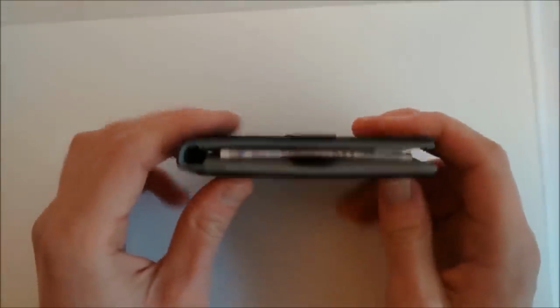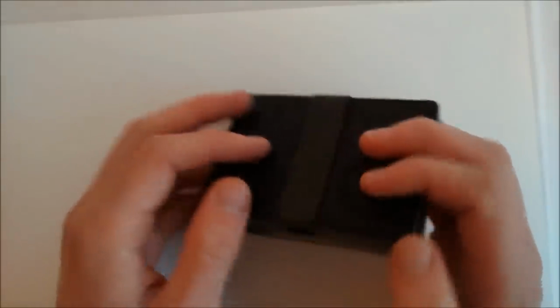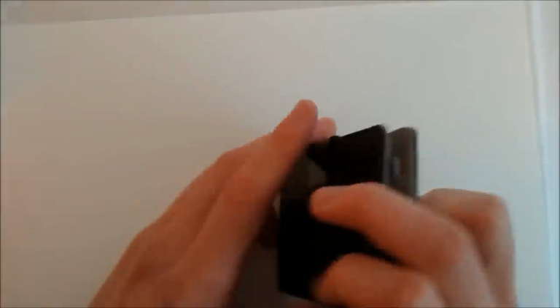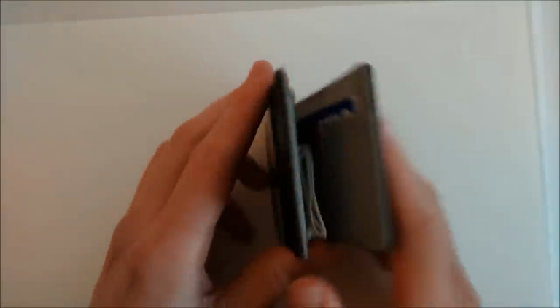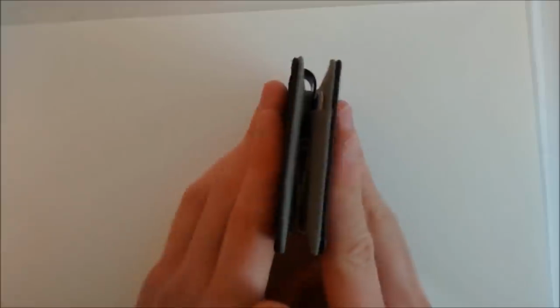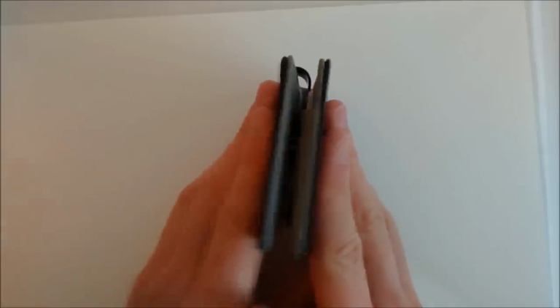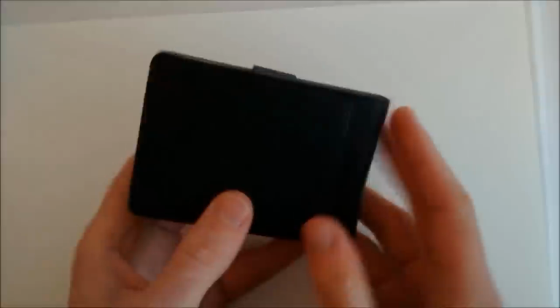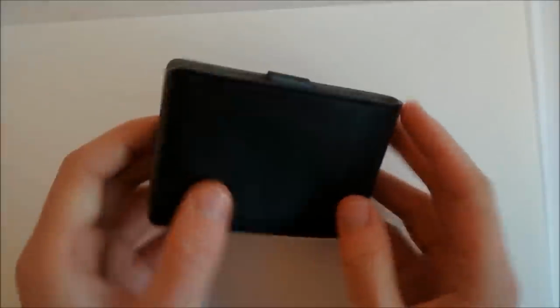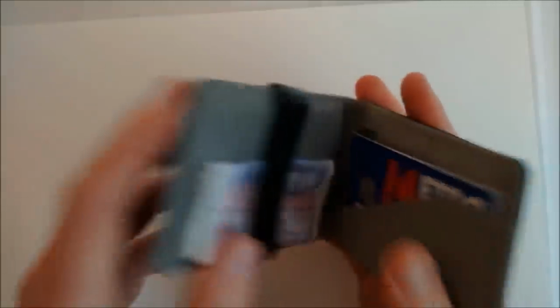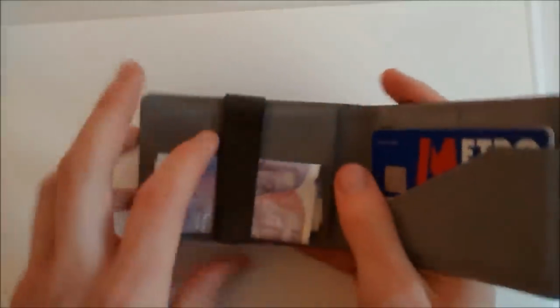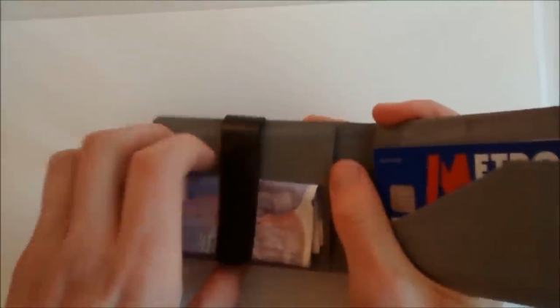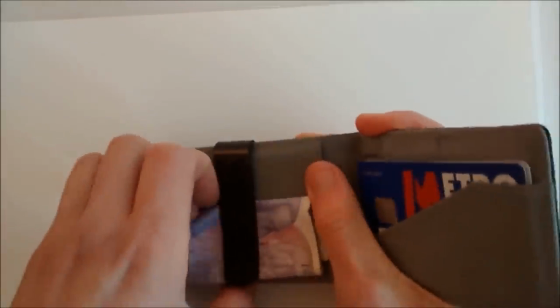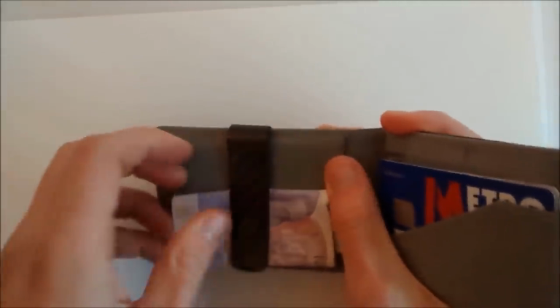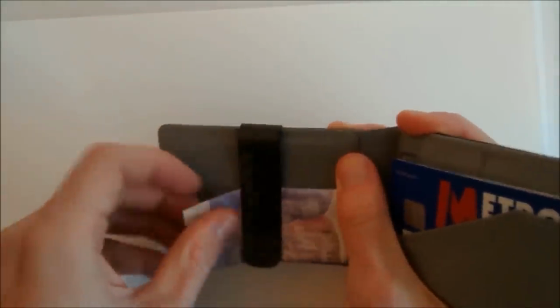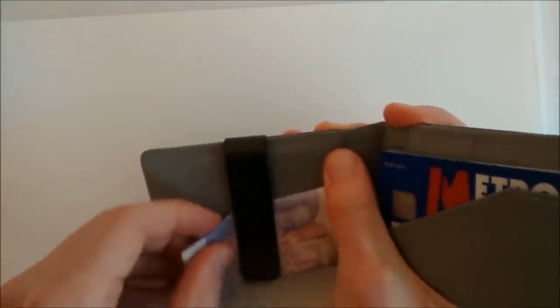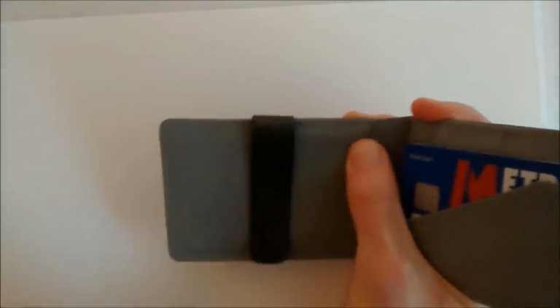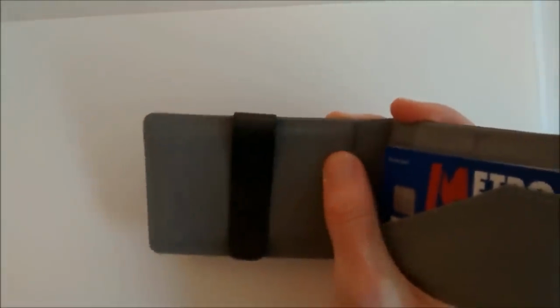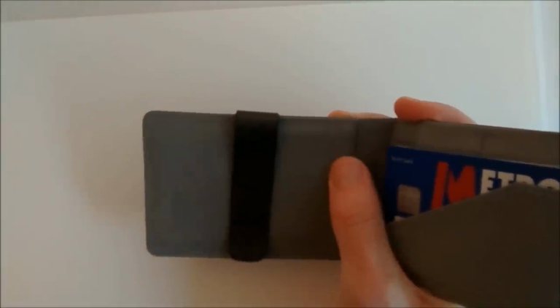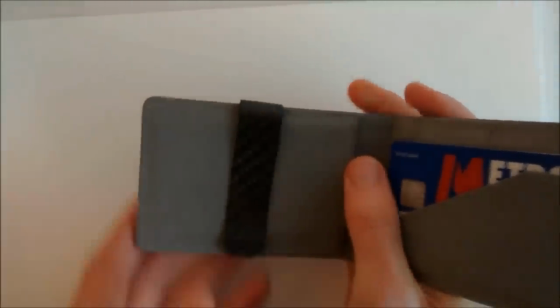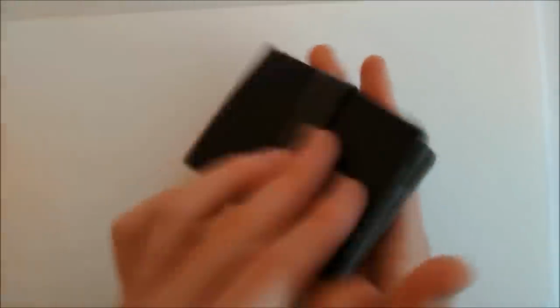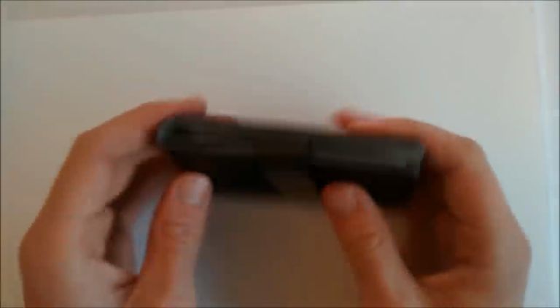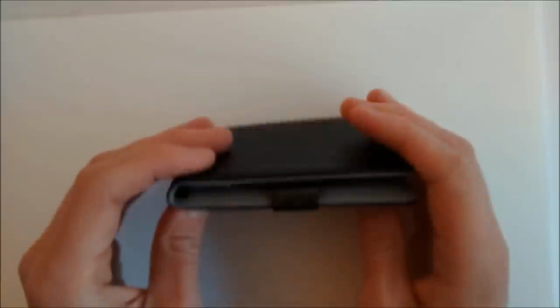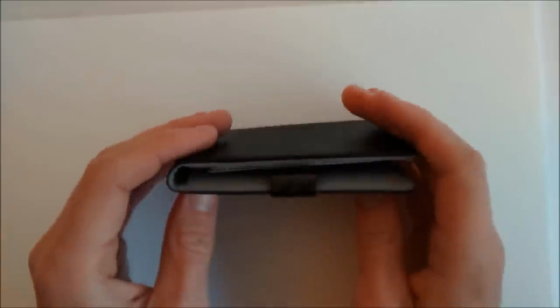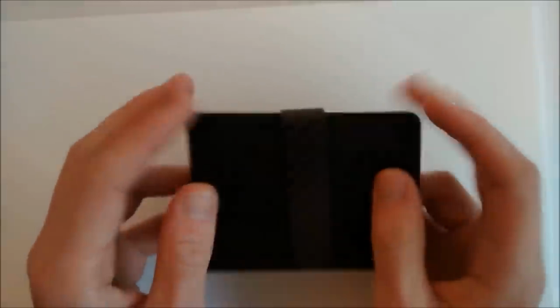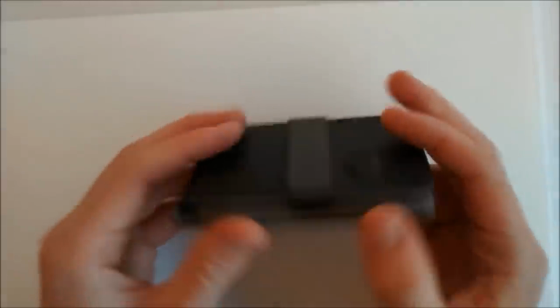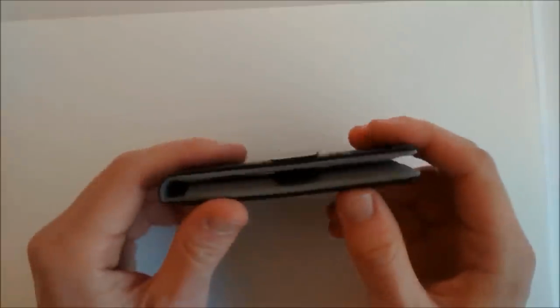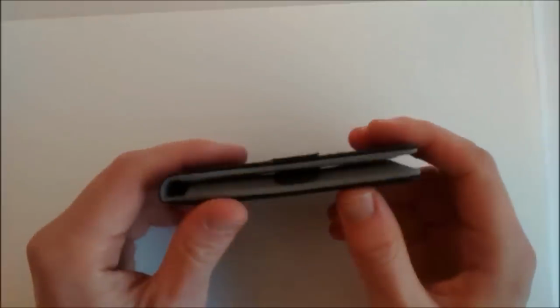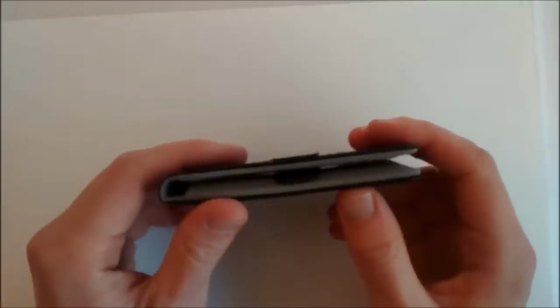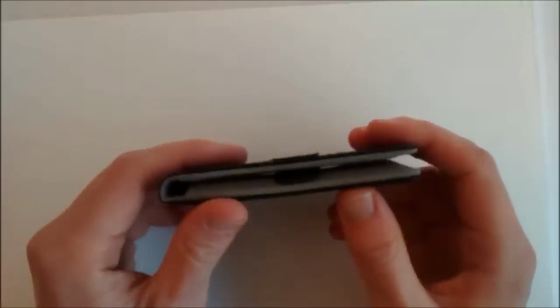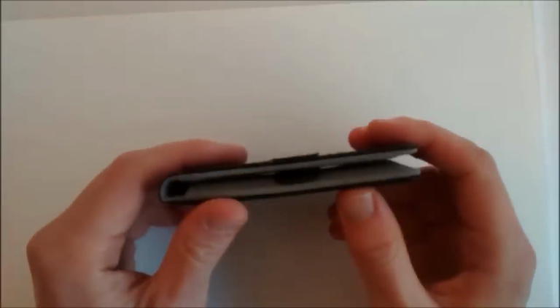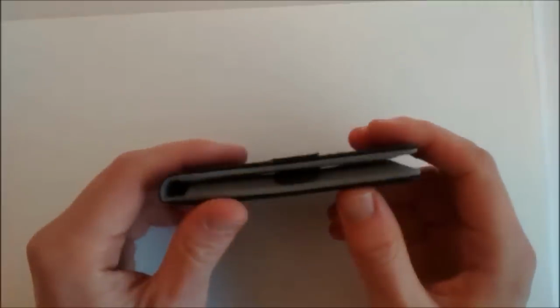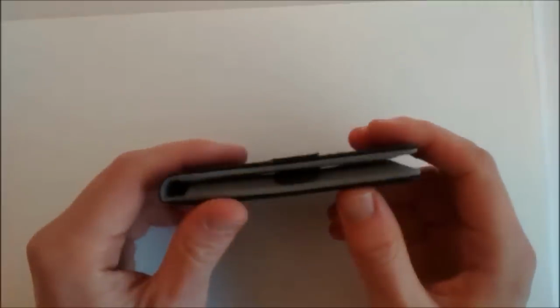With six cards and three notes loaded, you can see how slim it is. Taking the notes out, it's not the slimmest wallet around, but for a proper leather hybrid money clip wallet it's pretty good going.